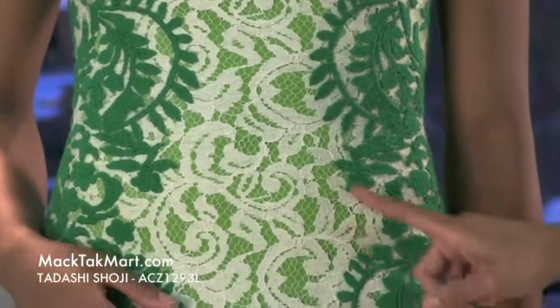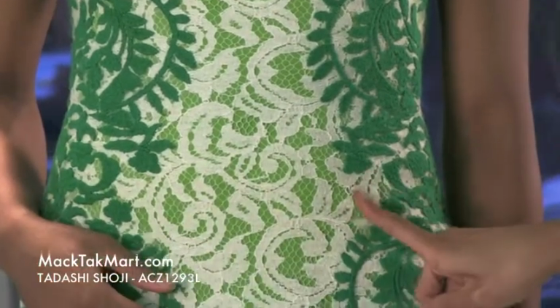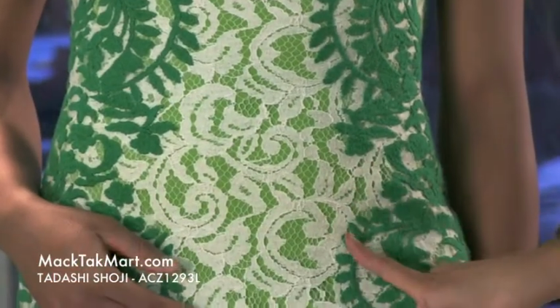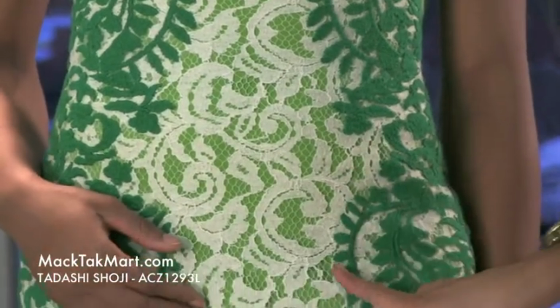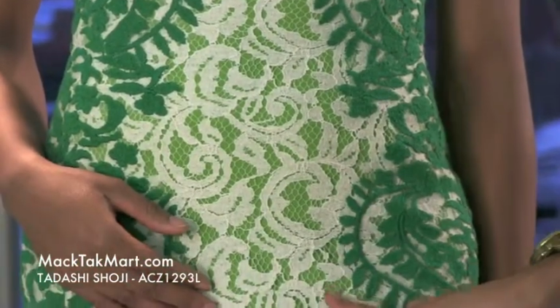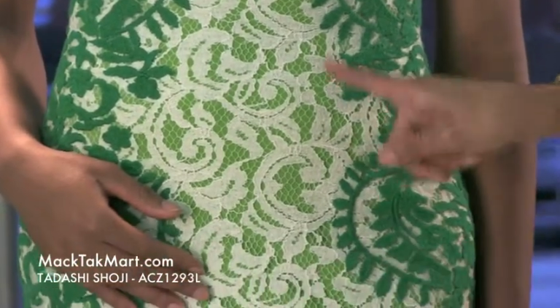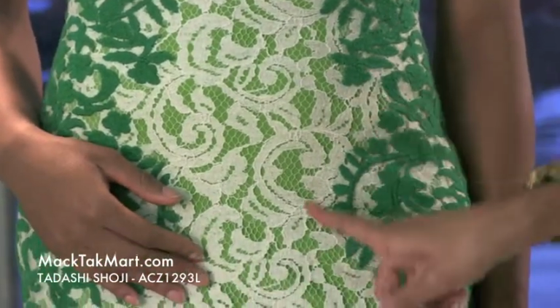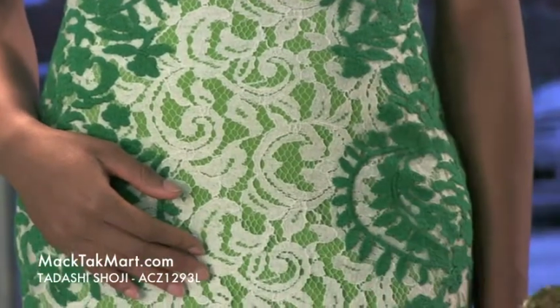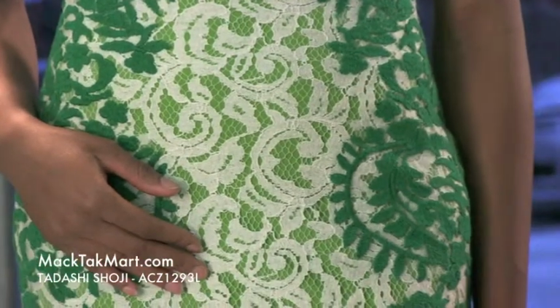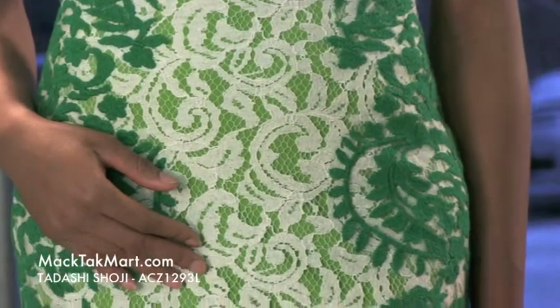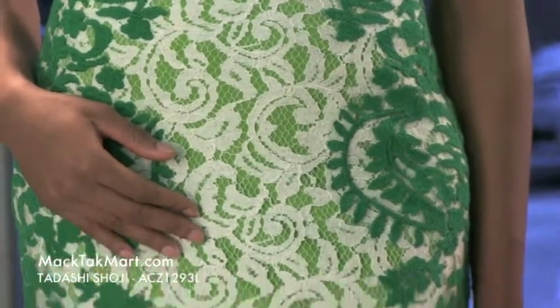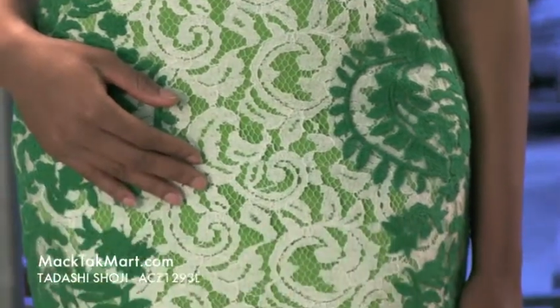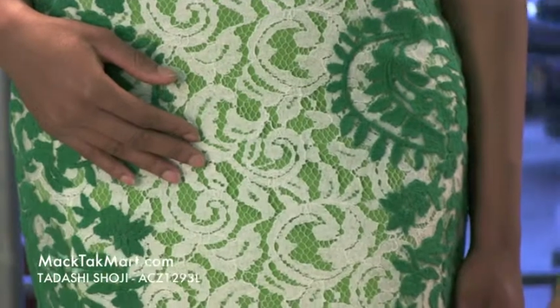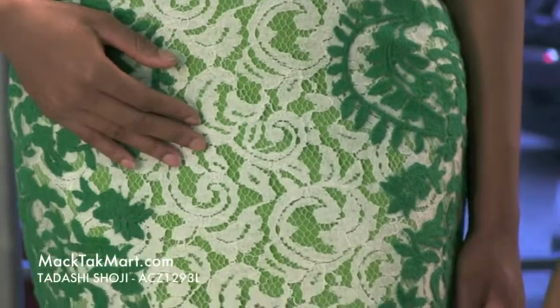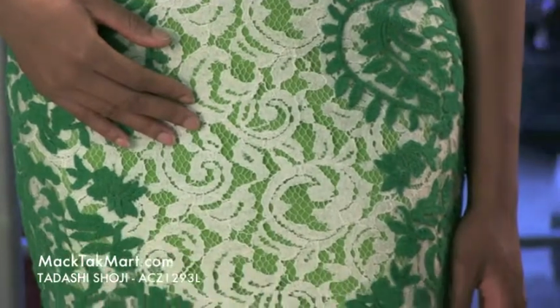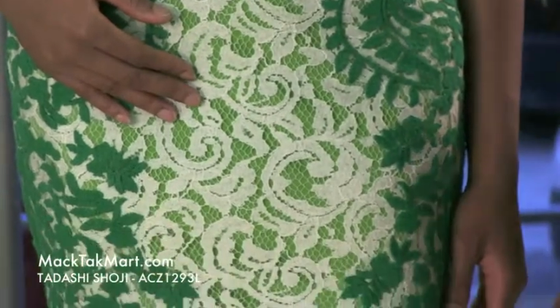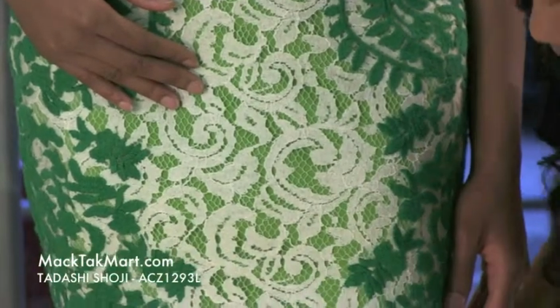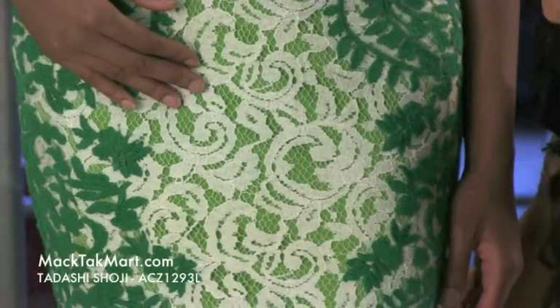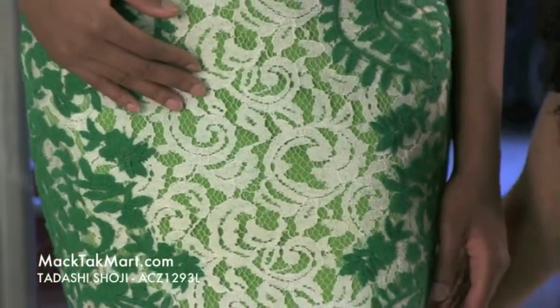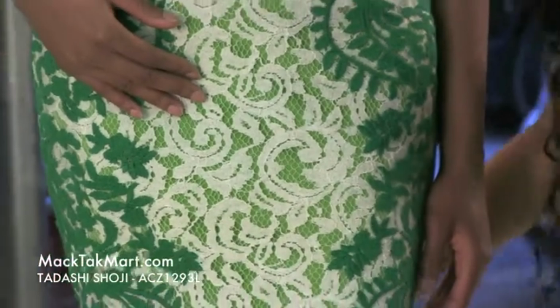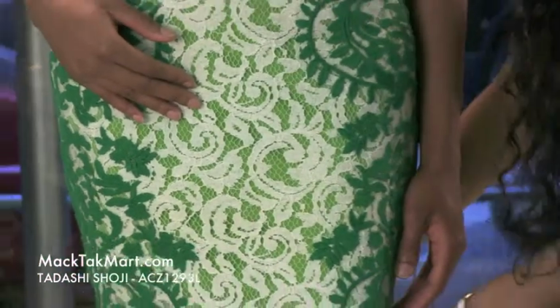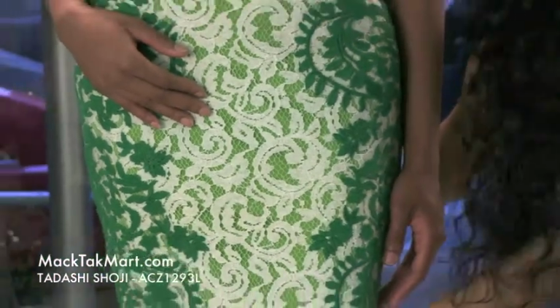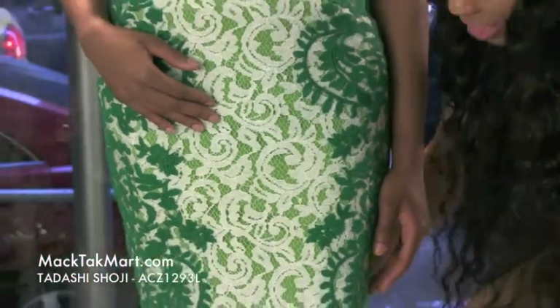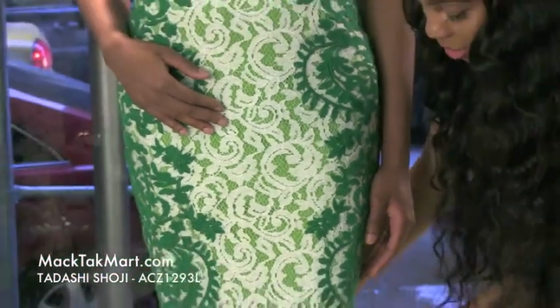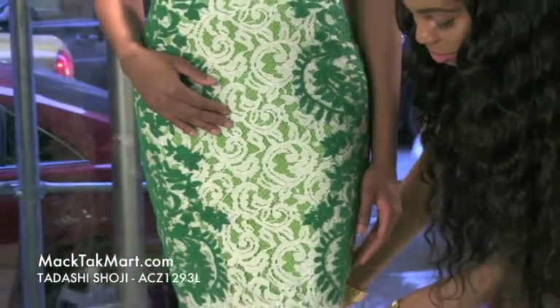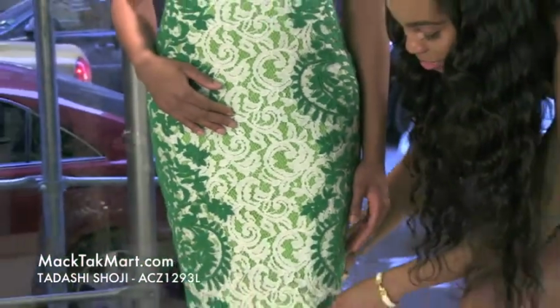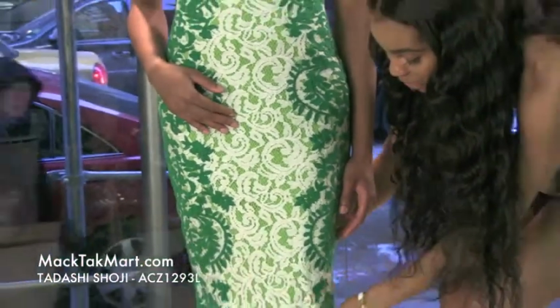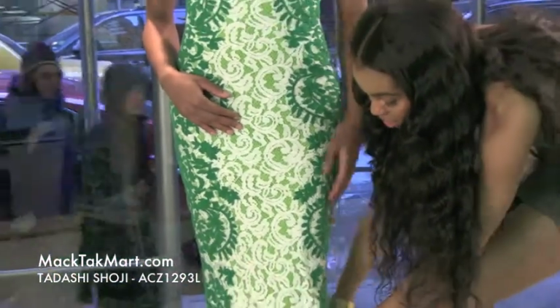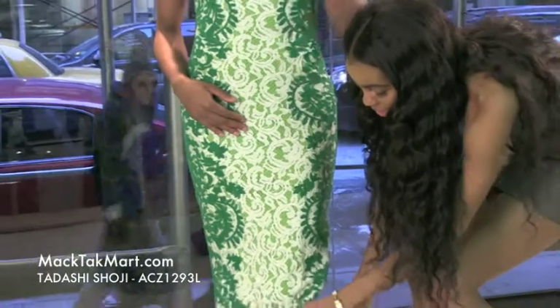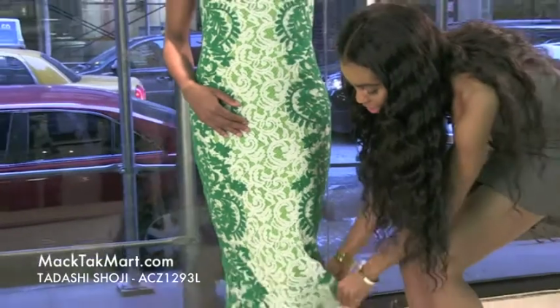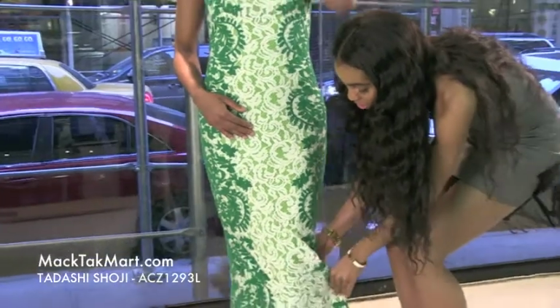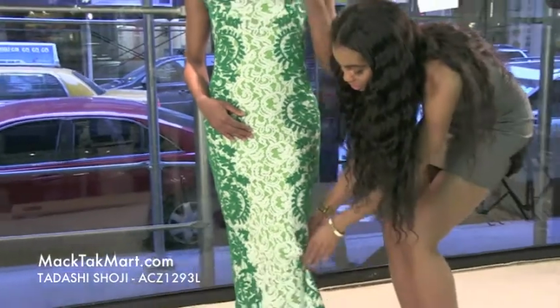This dress is absolutely gorgeous from head to toe. As we can see, this is a mermaid dress, so it absolutely flares out at the bottom. It has a nice shimmer going on.